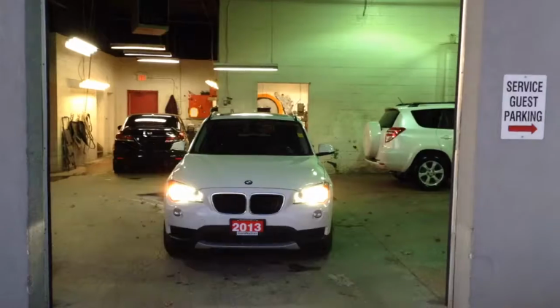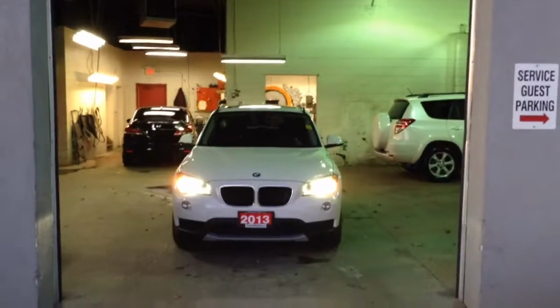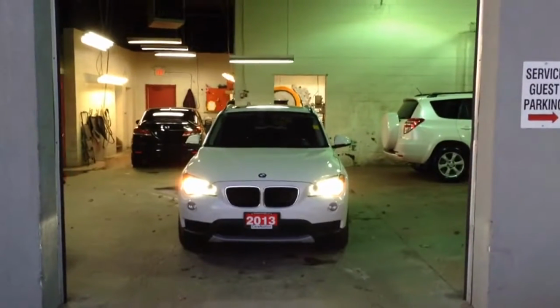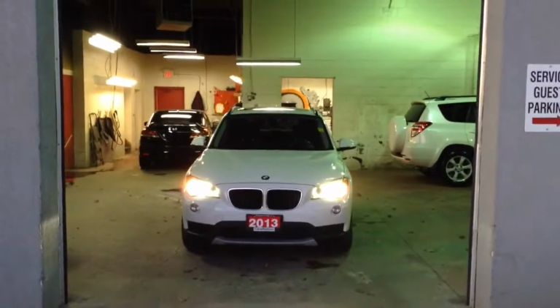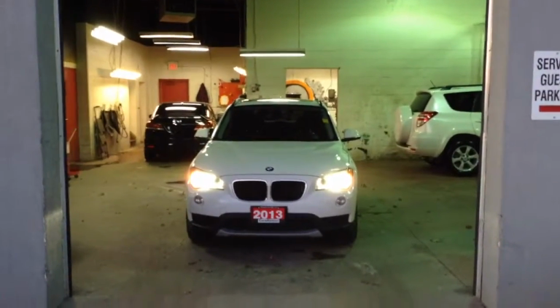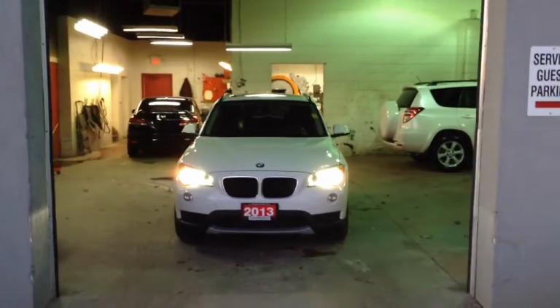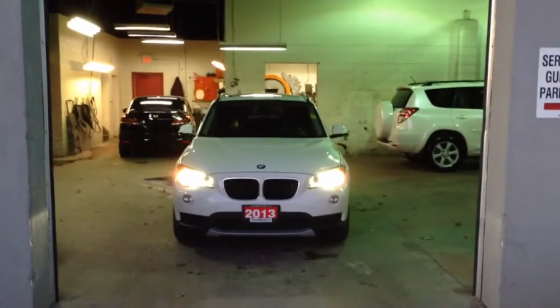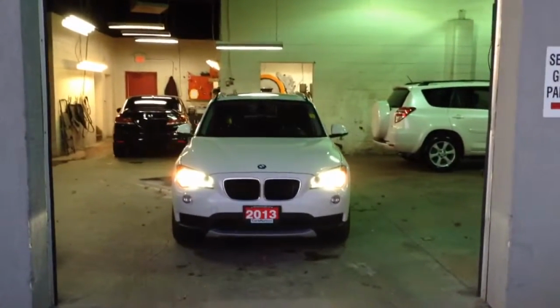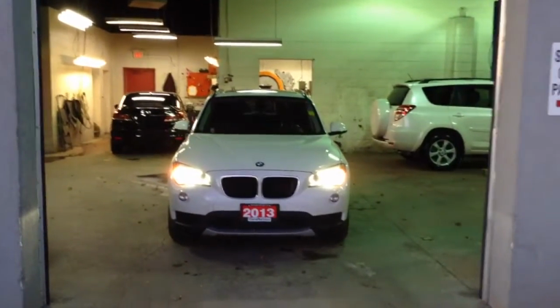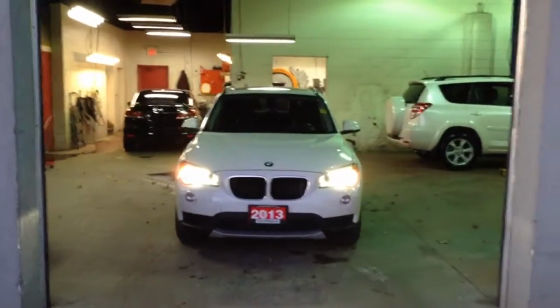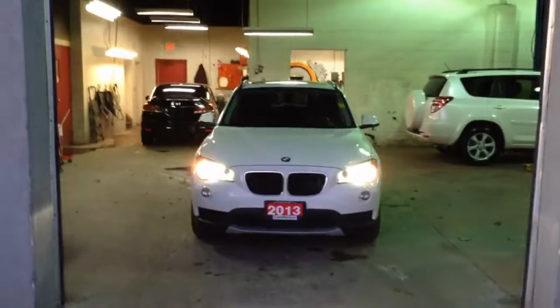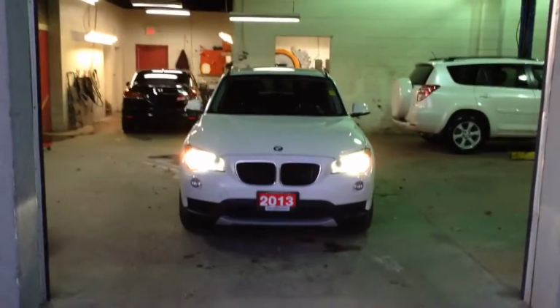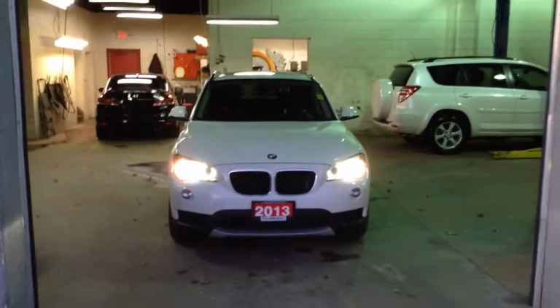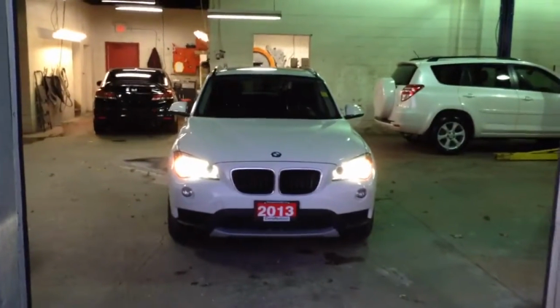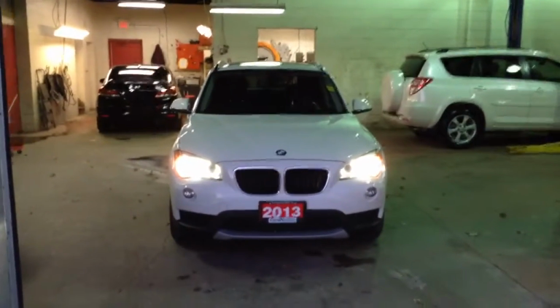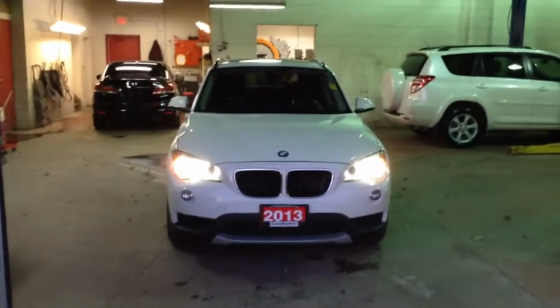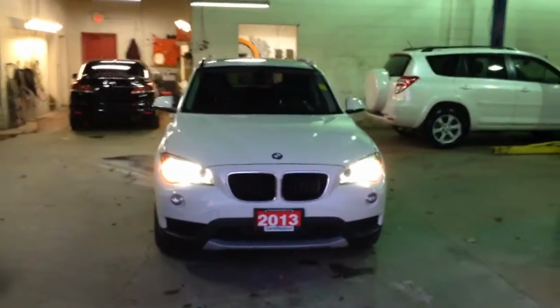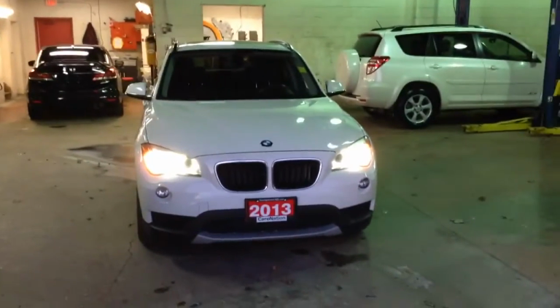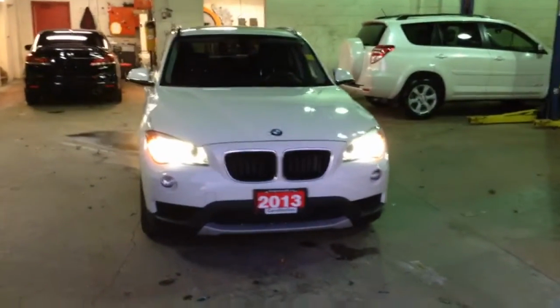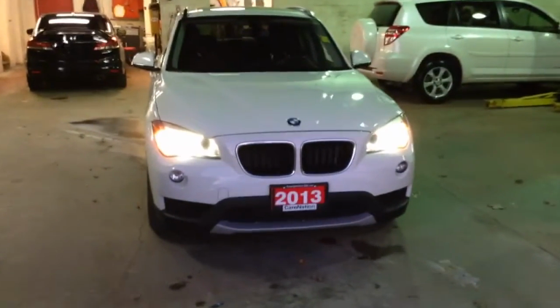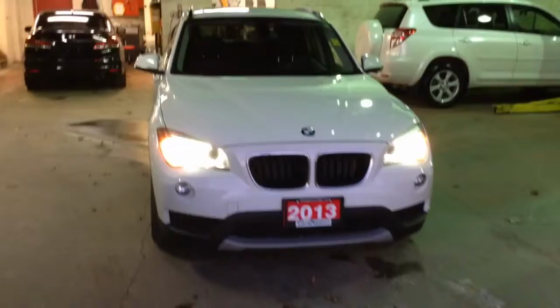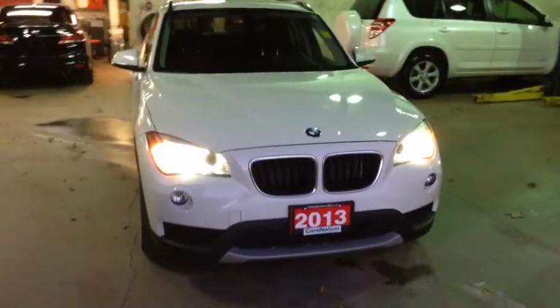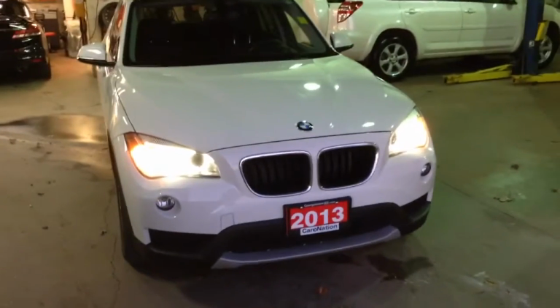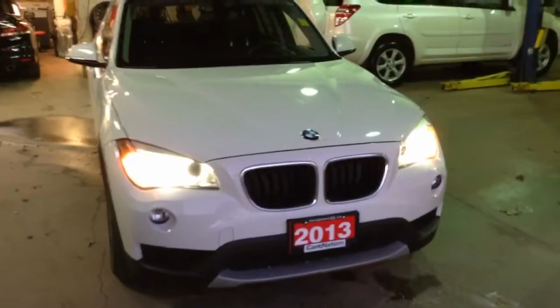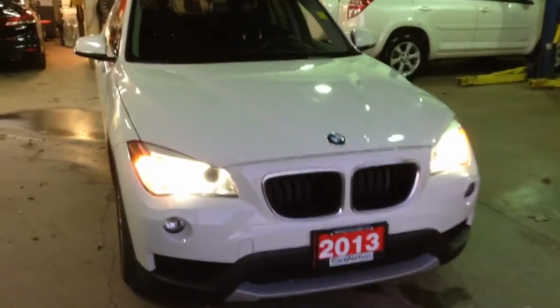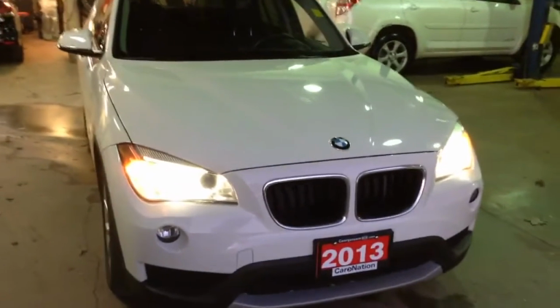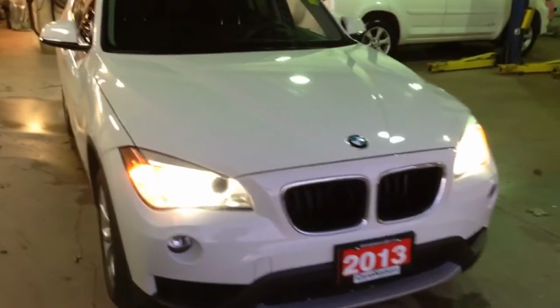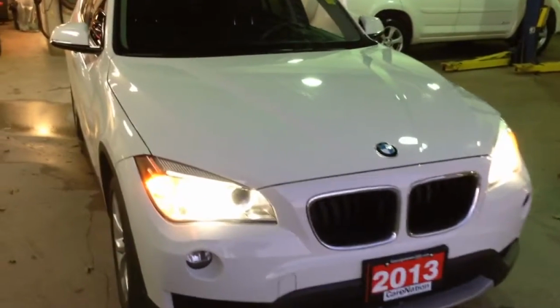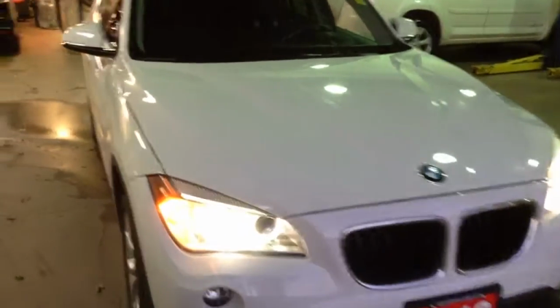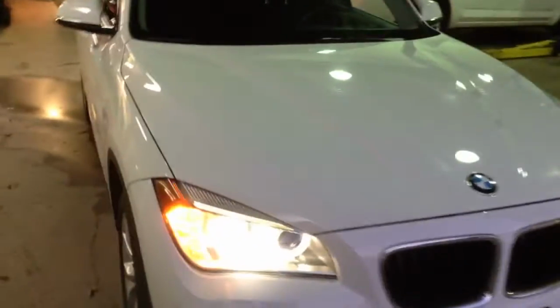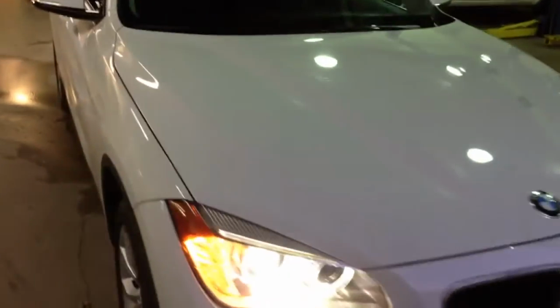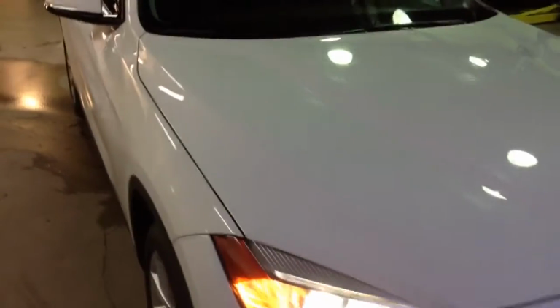Good evening Florin, thank you very much for taking the time to come on down and see me today. This is Cameron here at the Georgetown Kia Superstore, and I just wanted to let you know I definitely appreciate you and your son coming down today to look at our 2013 BMW X1.